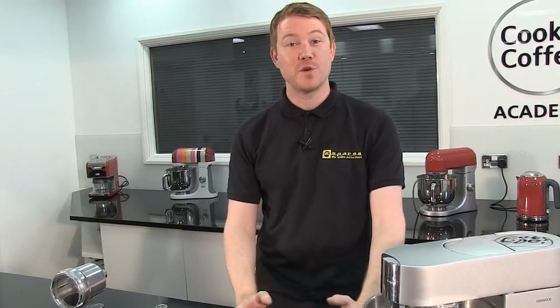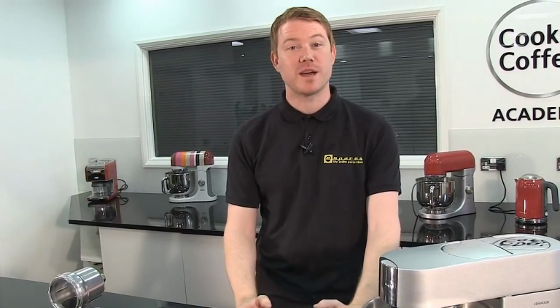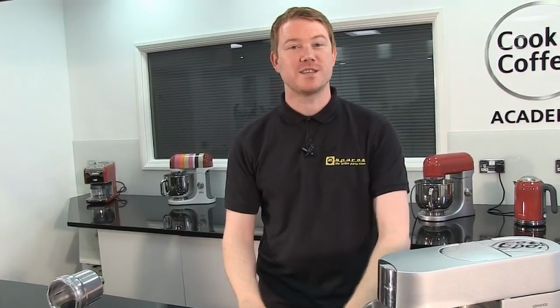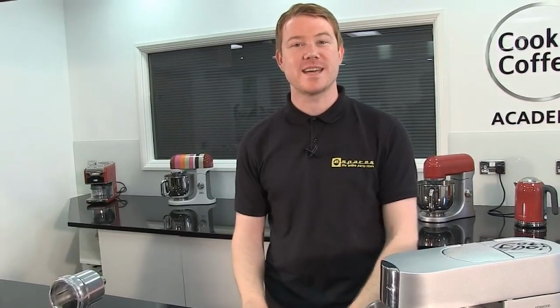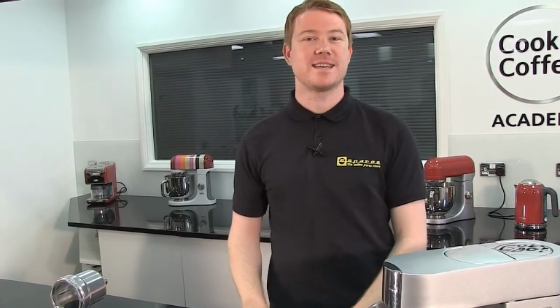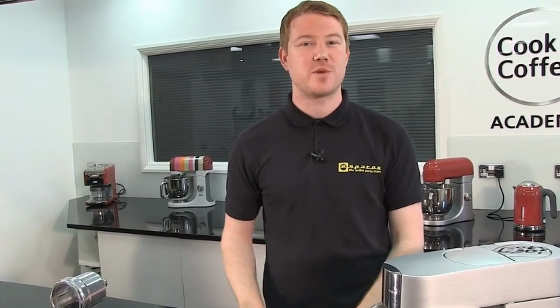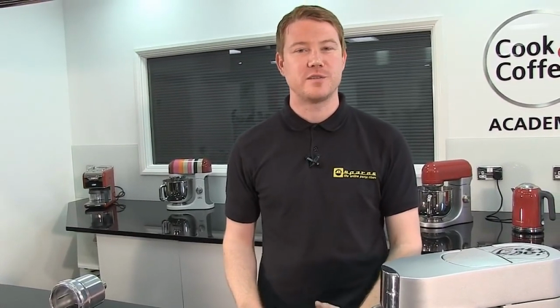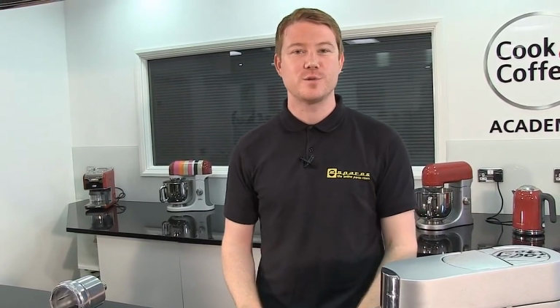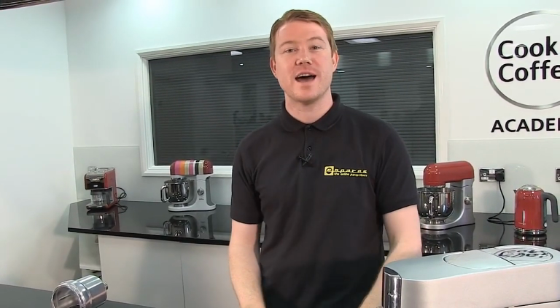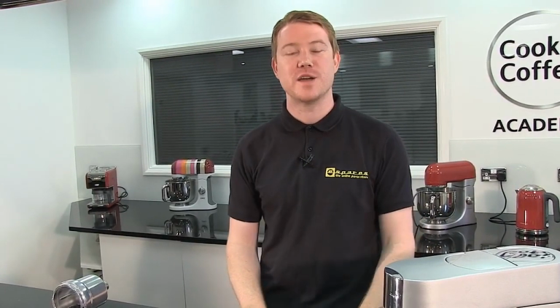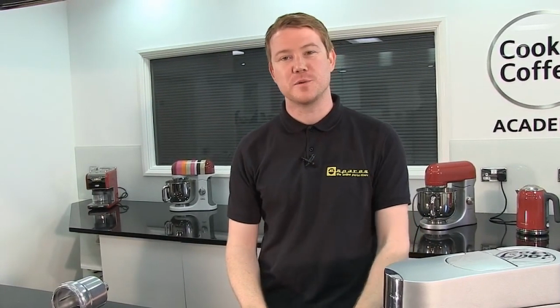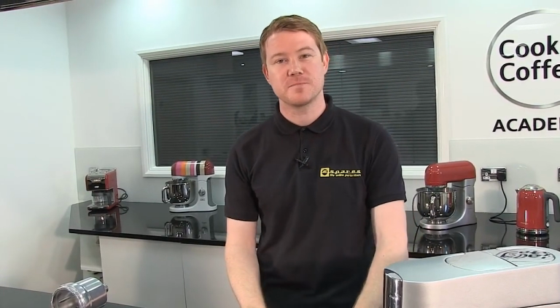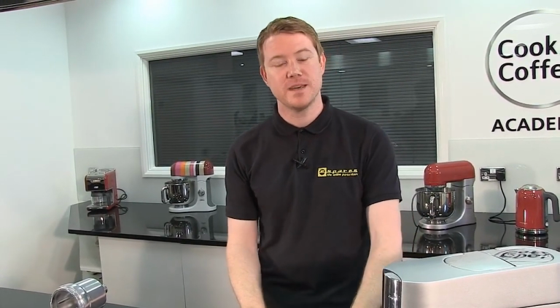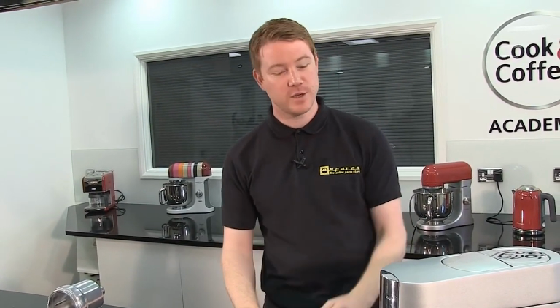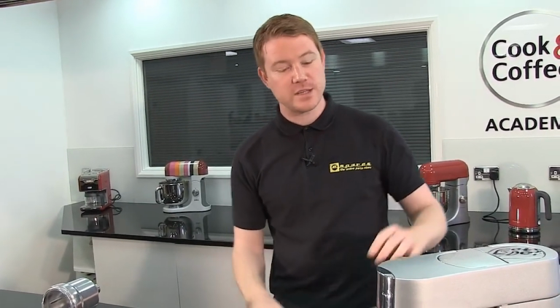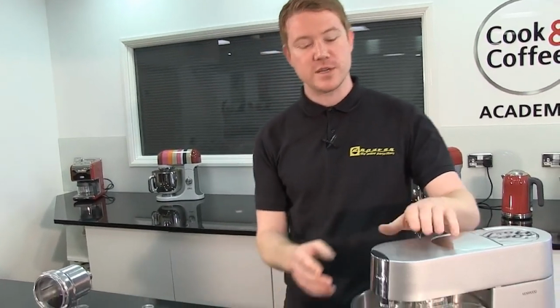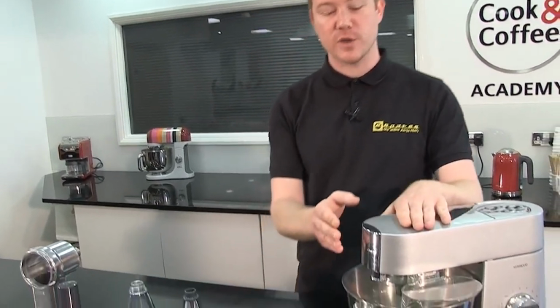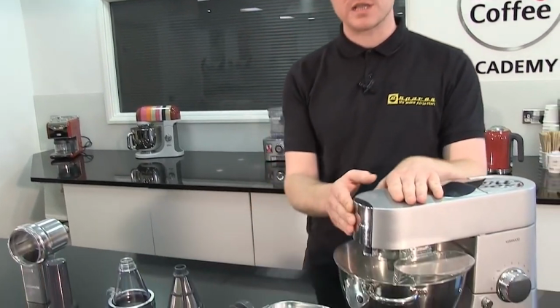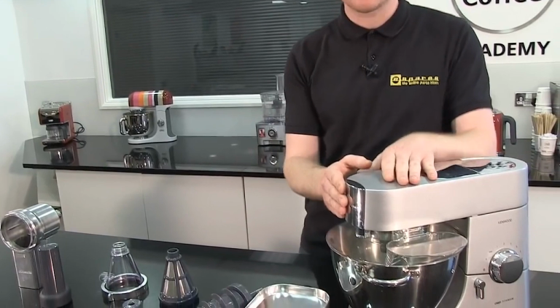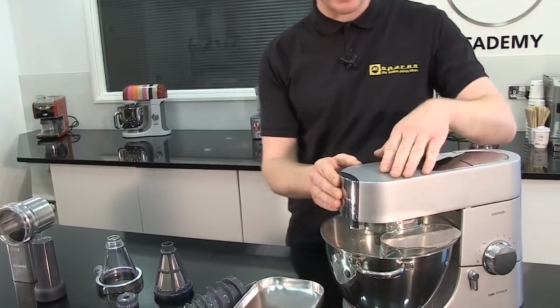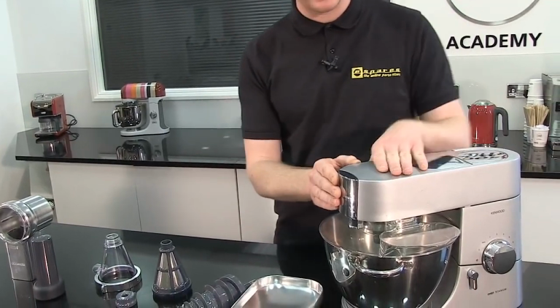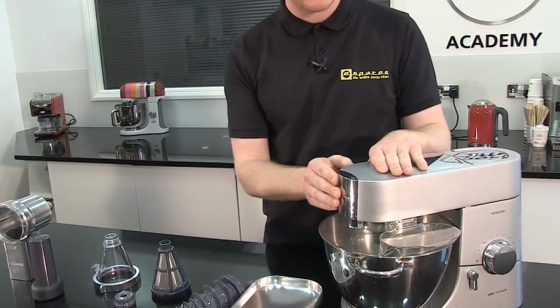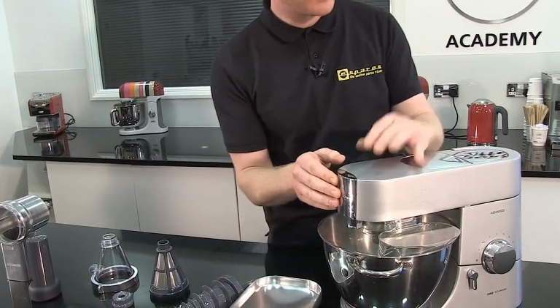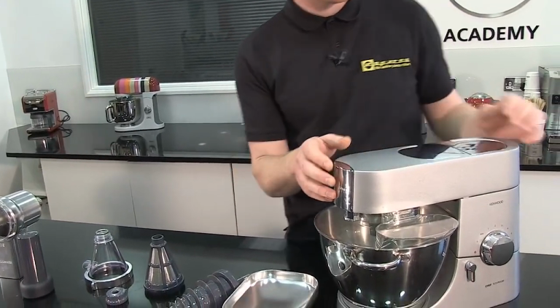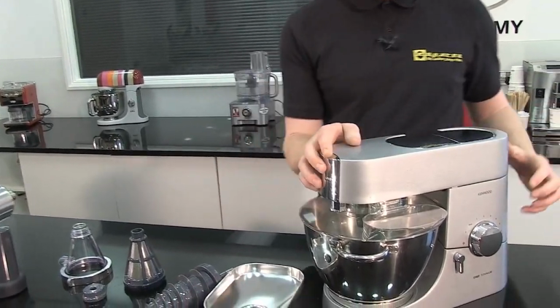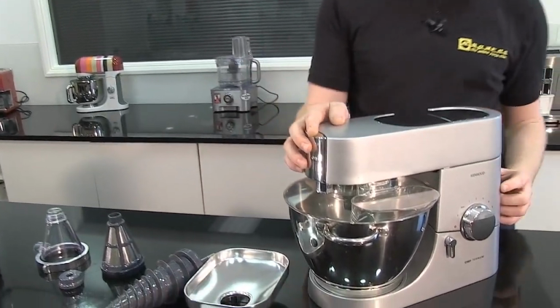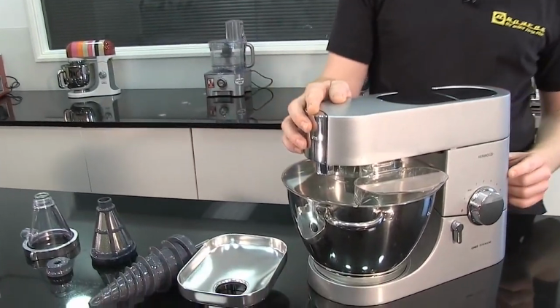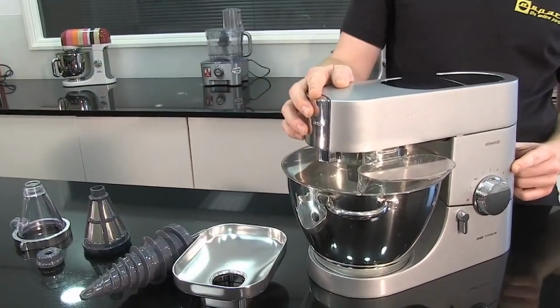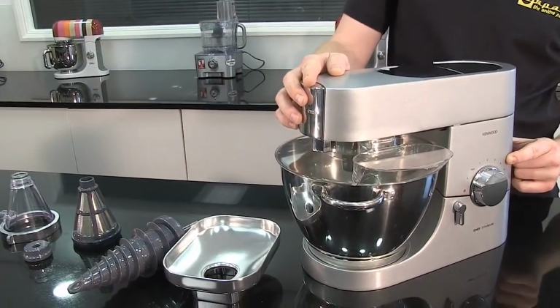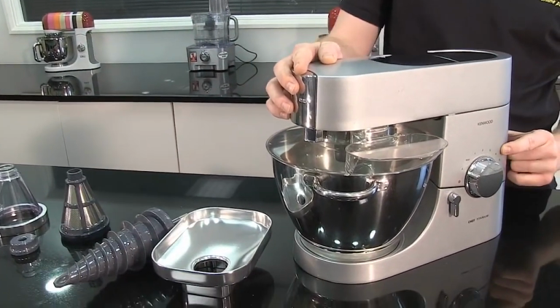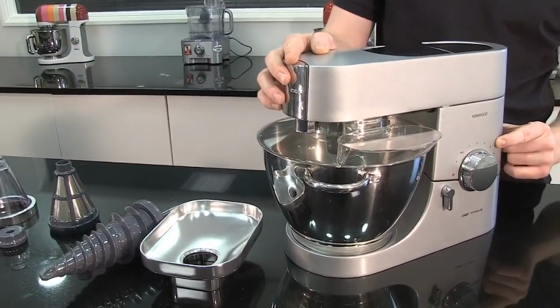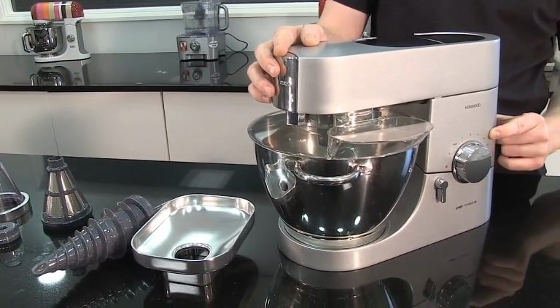The food press is fantastic for pressing fruit and vegetables. You'll need to use it on the slow speed outlet, and for this I'll be using setting 3.